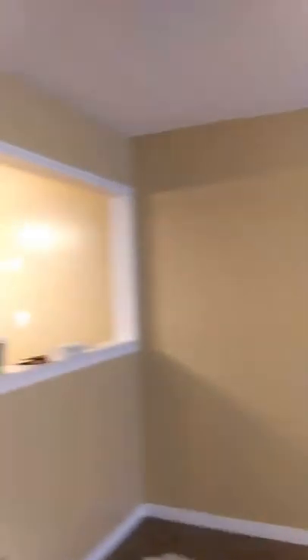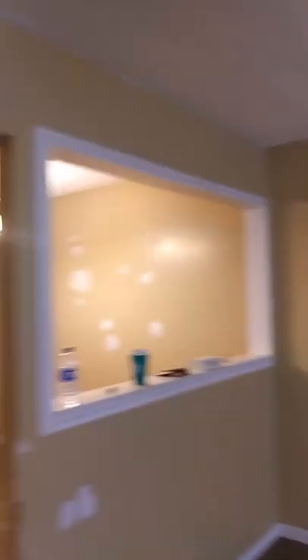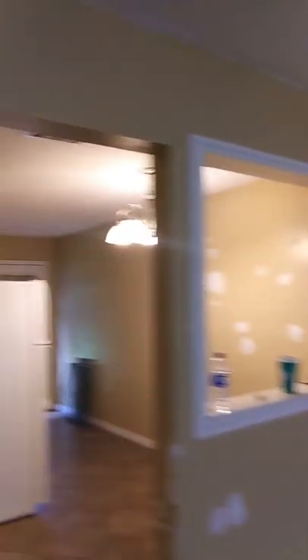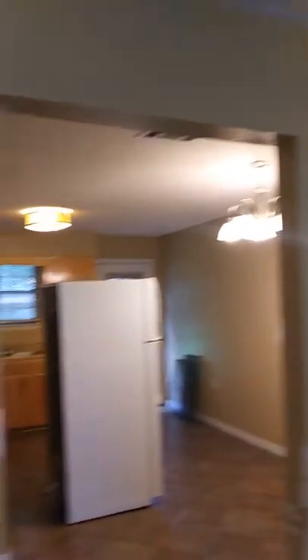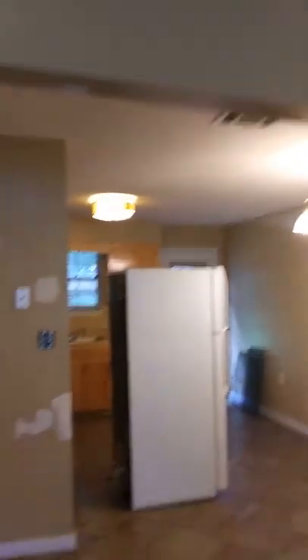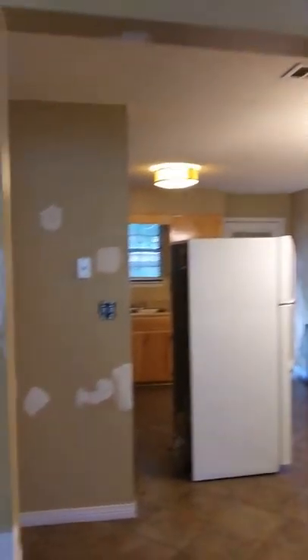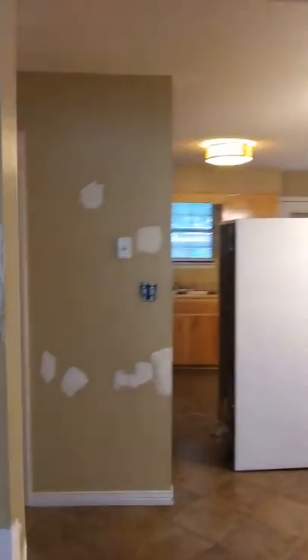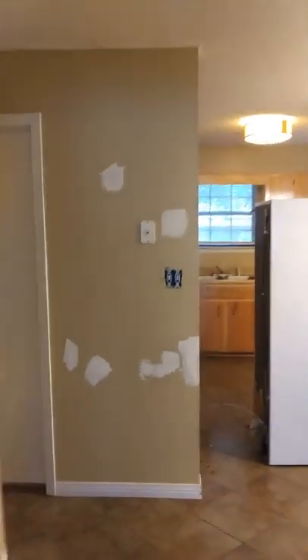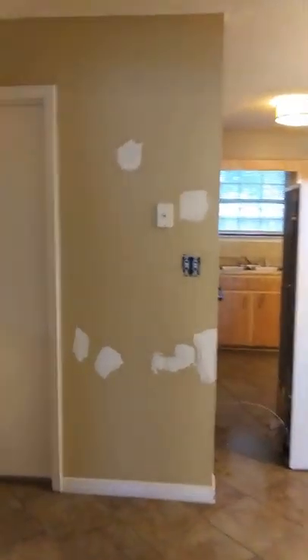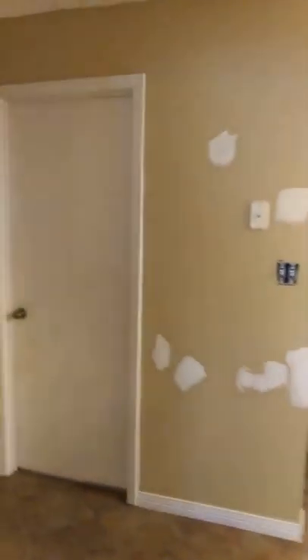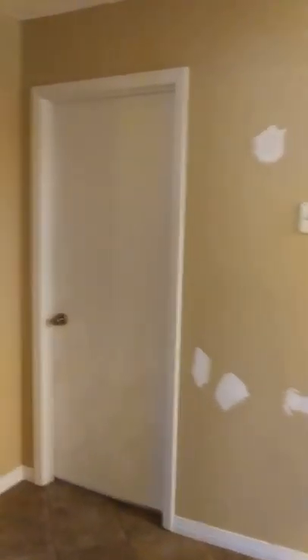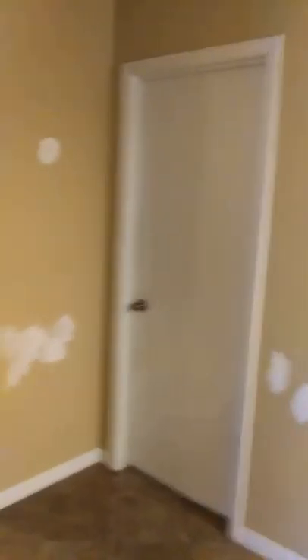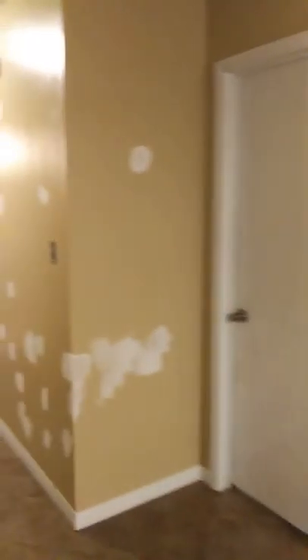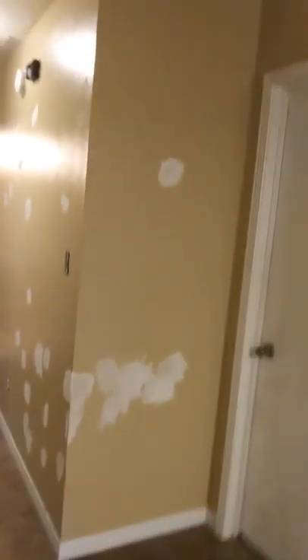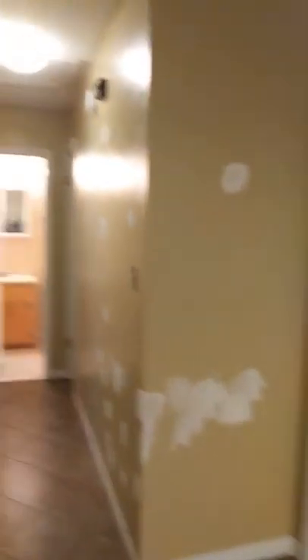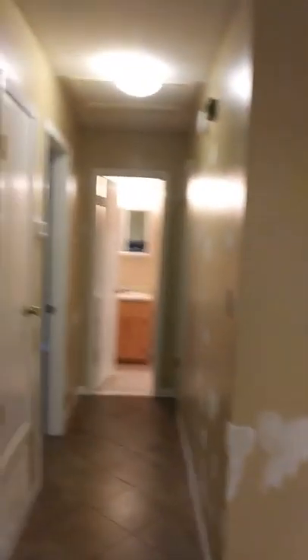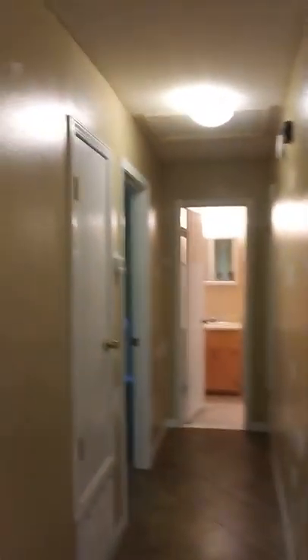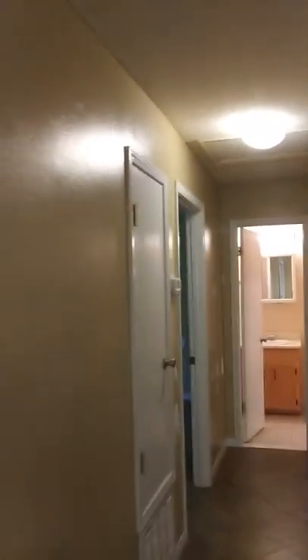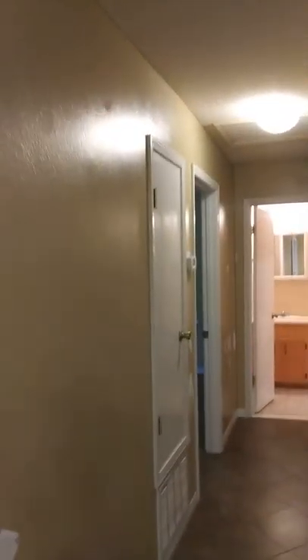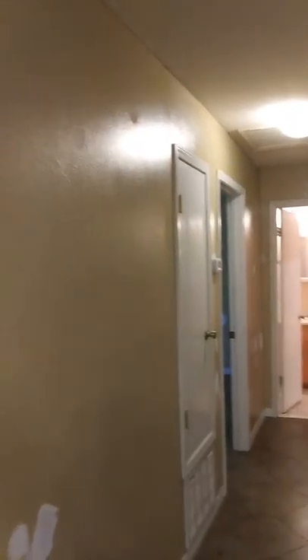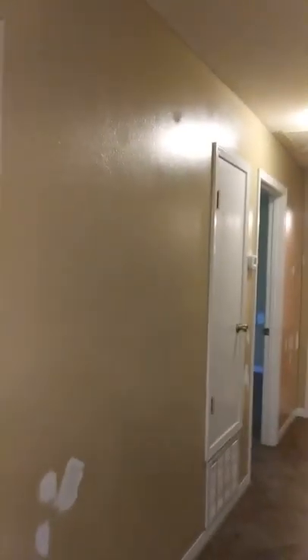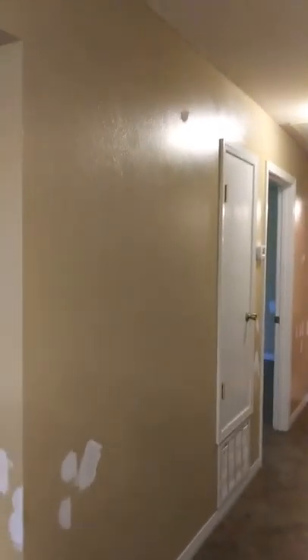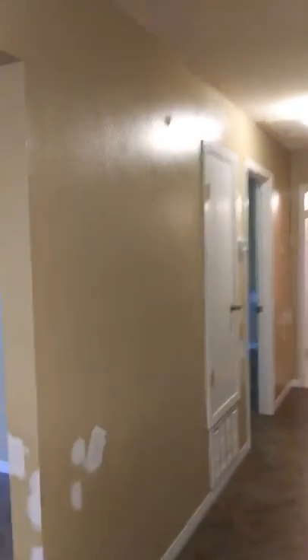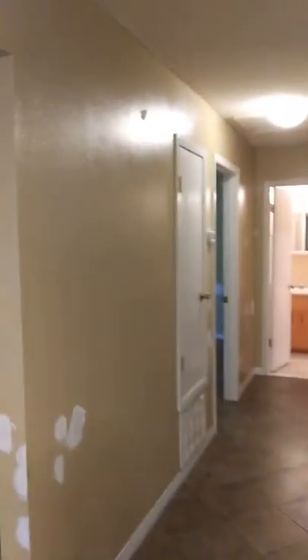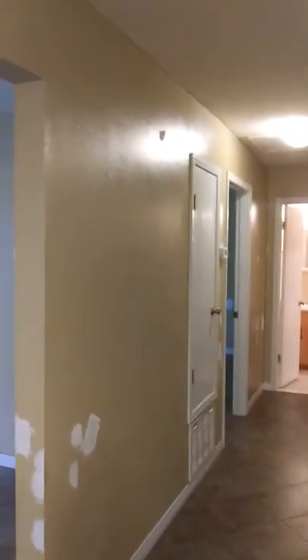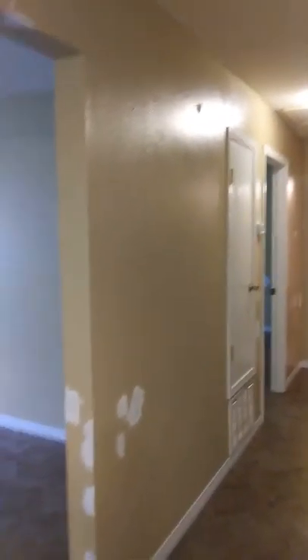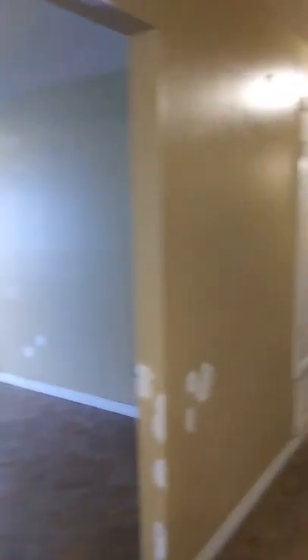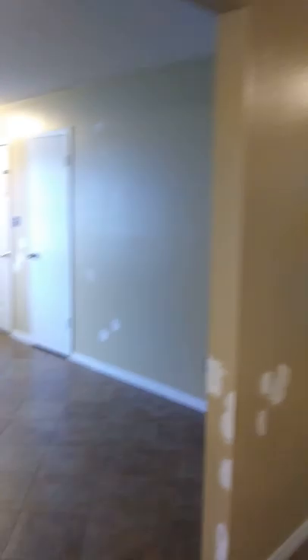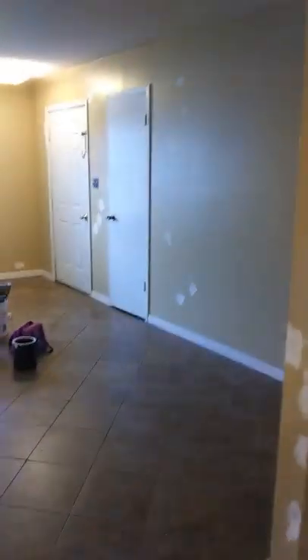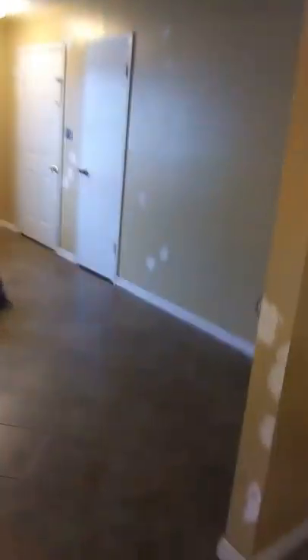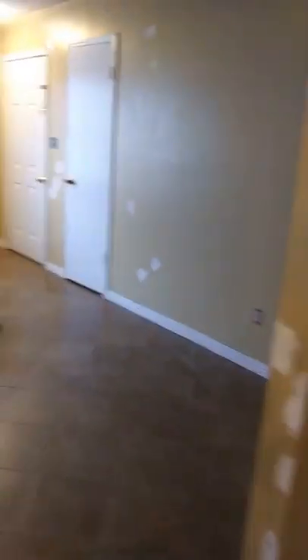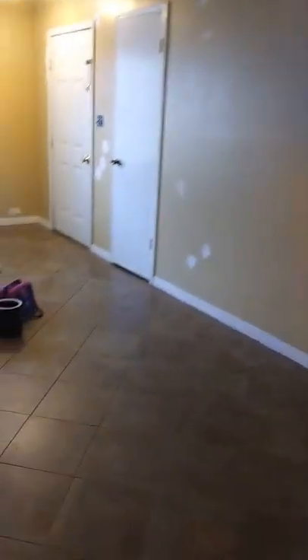I'll get the primer coat on here today, sand everything down today, do a bunch of little other stuff, and get a big jump on it. I appreciate y'all watching. Take care. God bless.